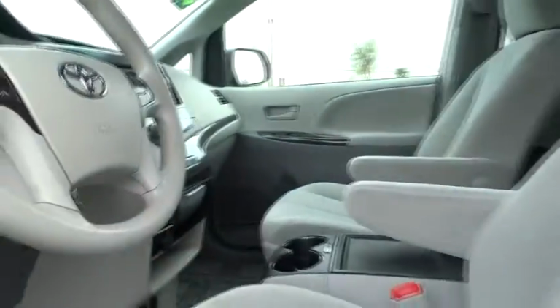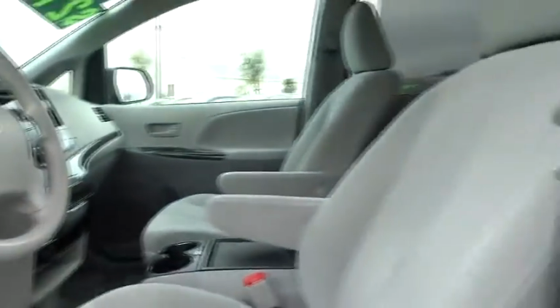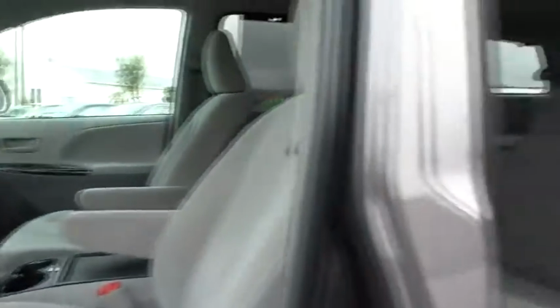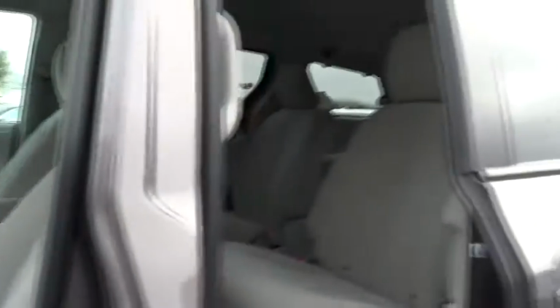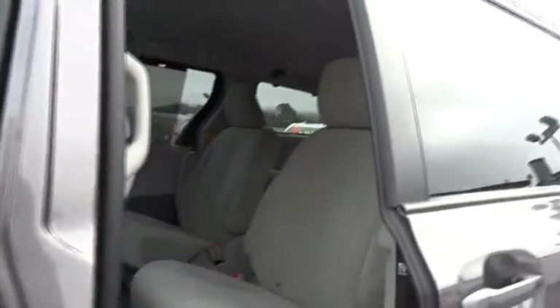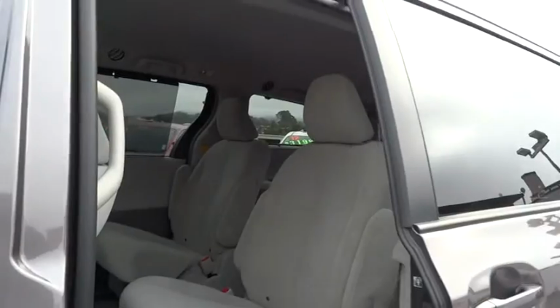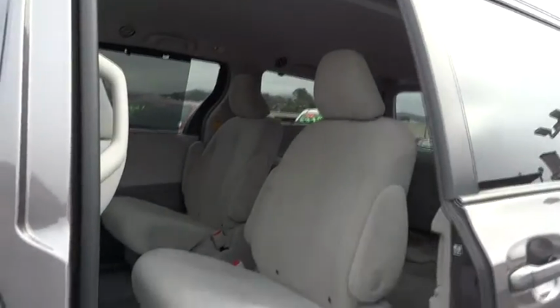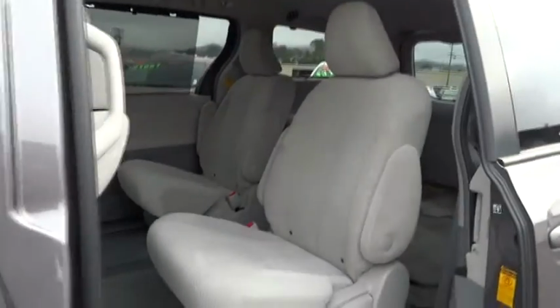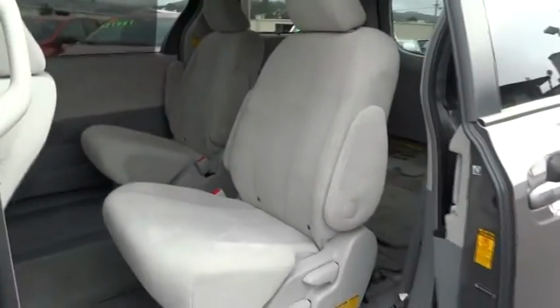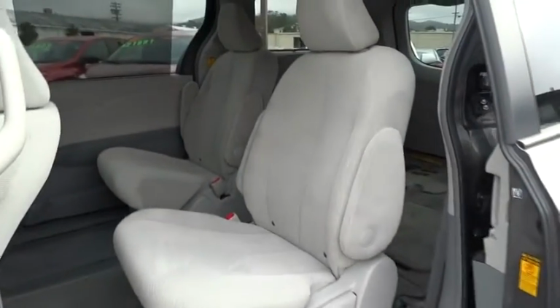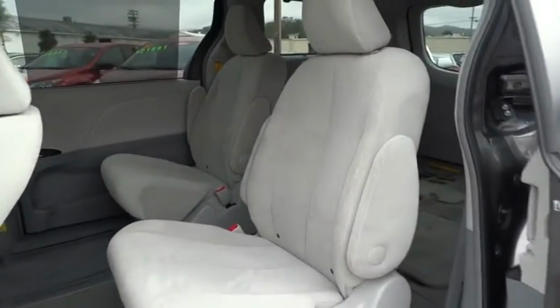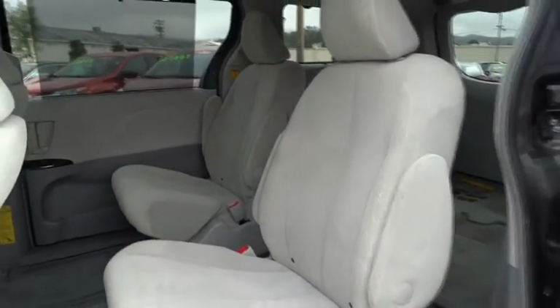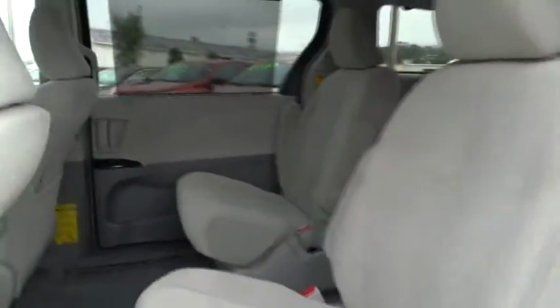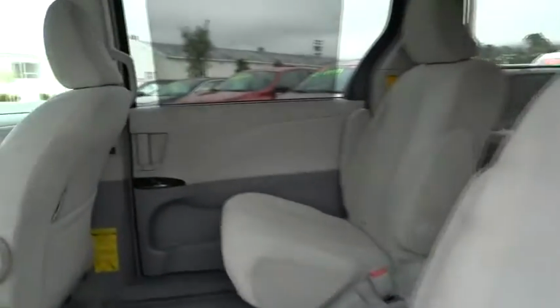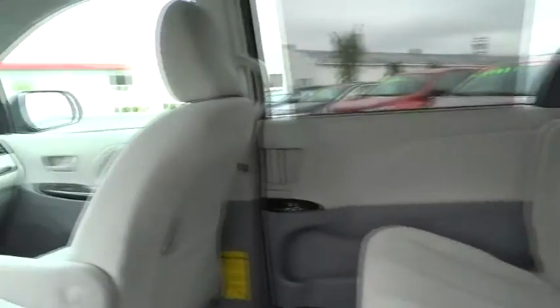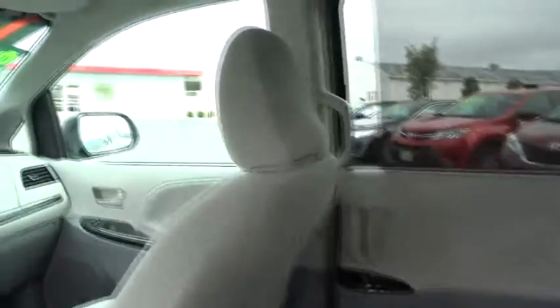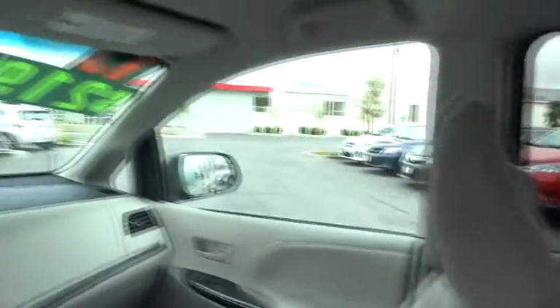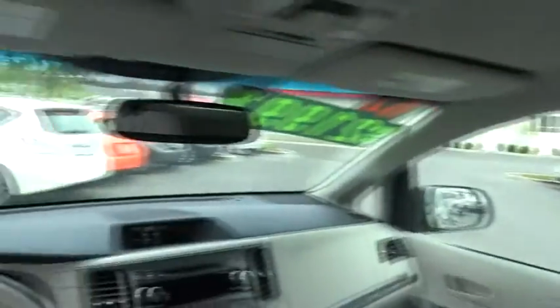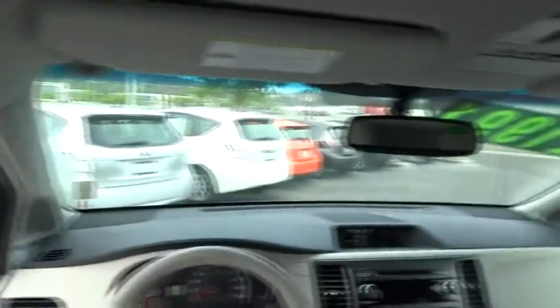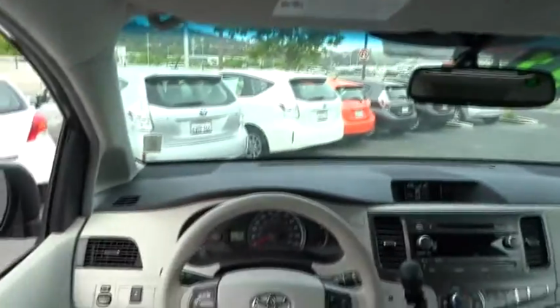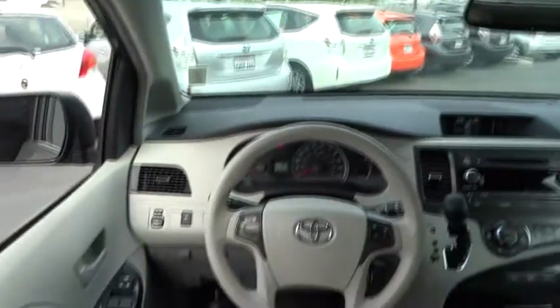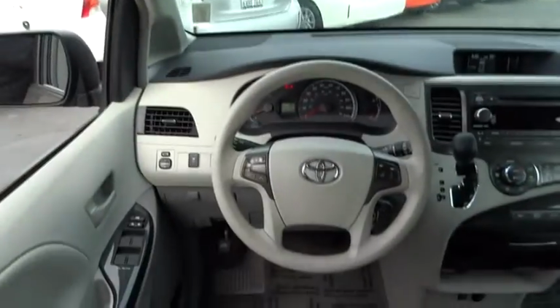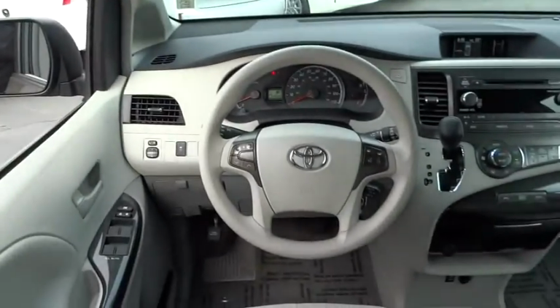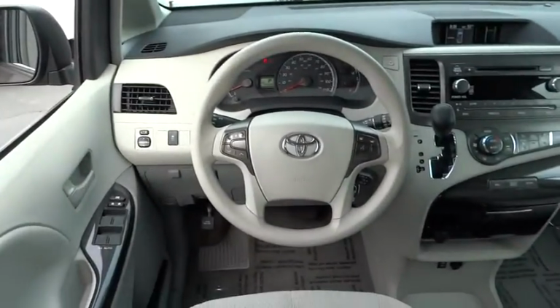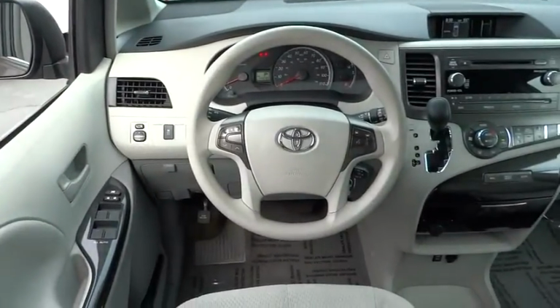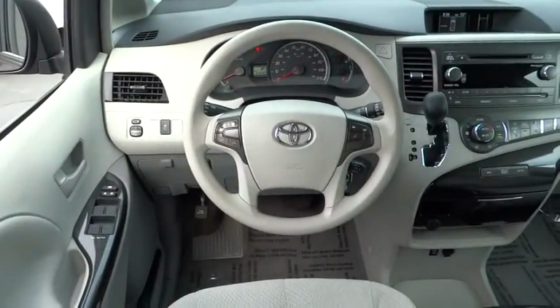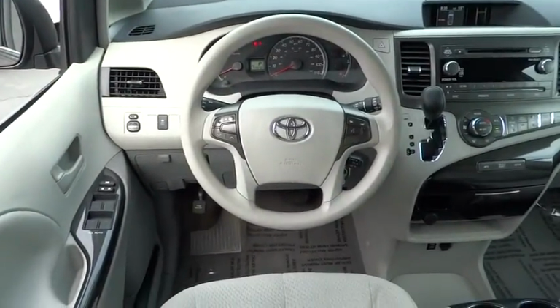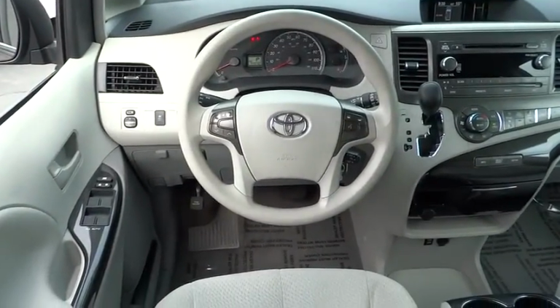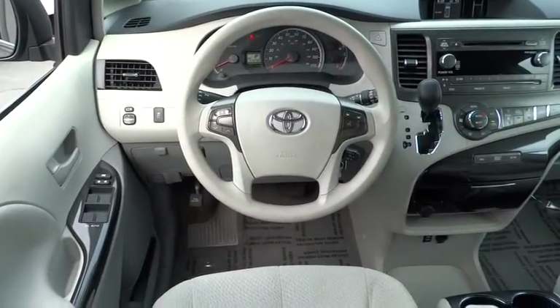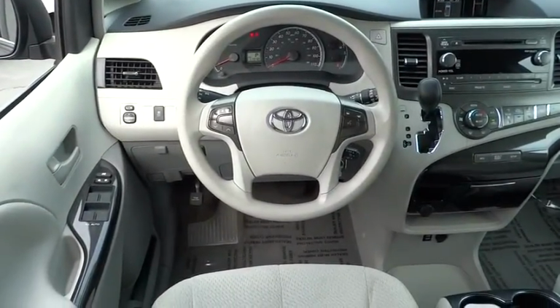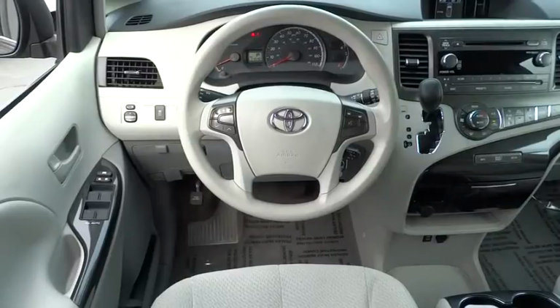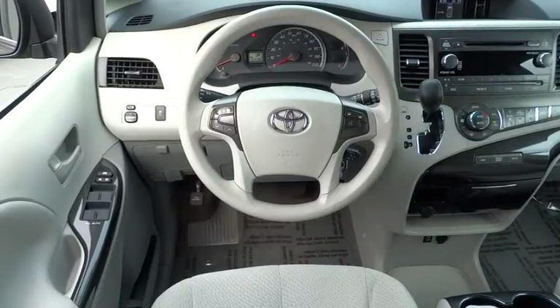Universal garage door opener, rear defrost, AM FM stereo radio, power door locks, trip computer, child safety locks. This vehicle is Carfax certified one owner and qualifies for Carfax buyback guarantee. Come see the car for yourself.